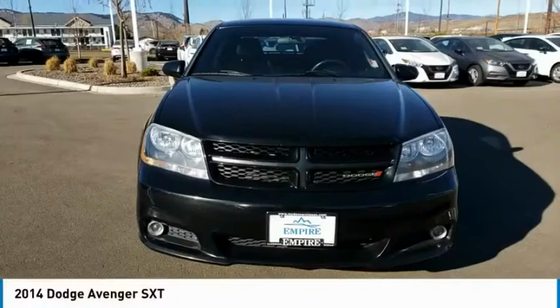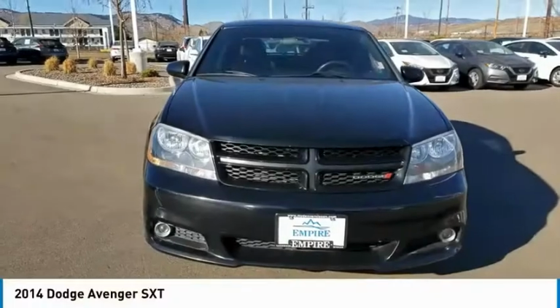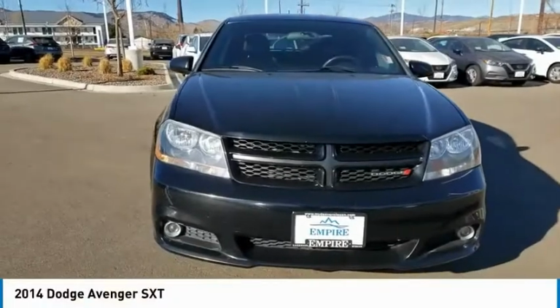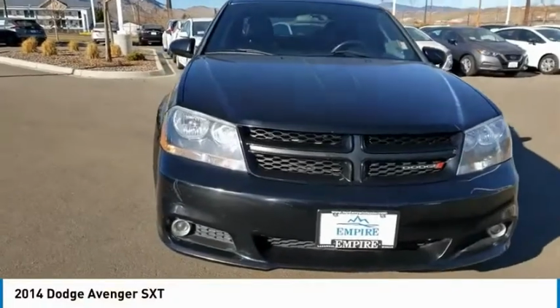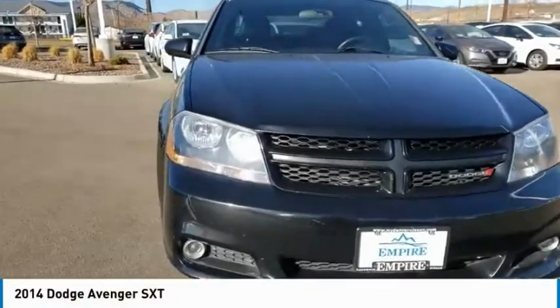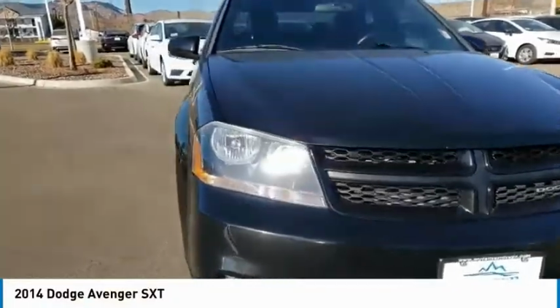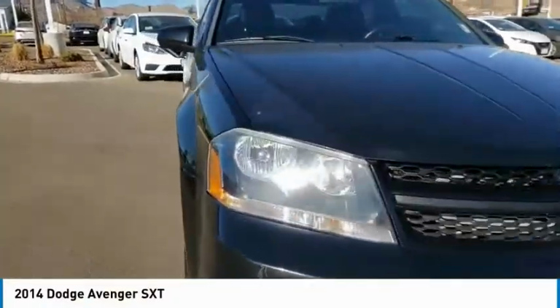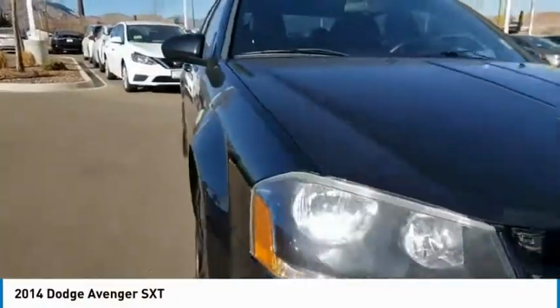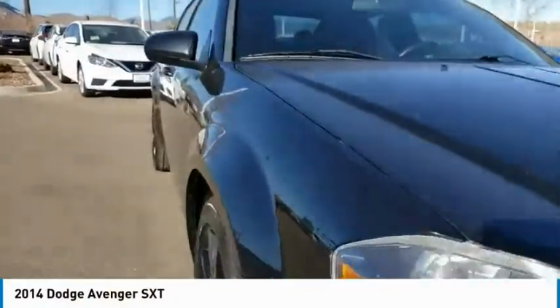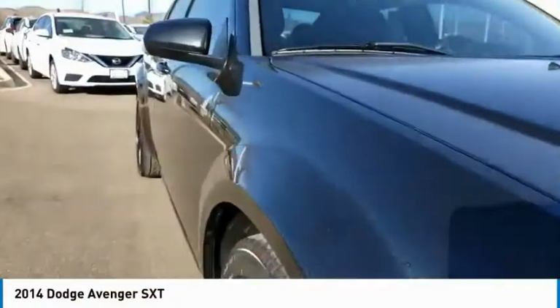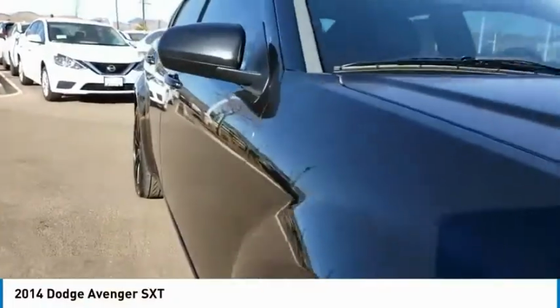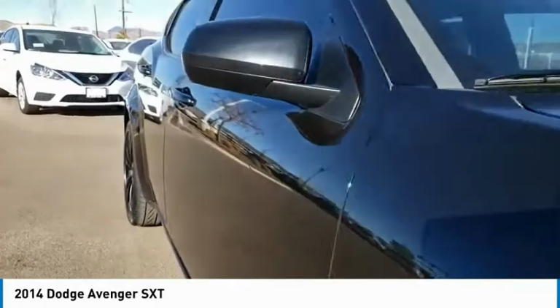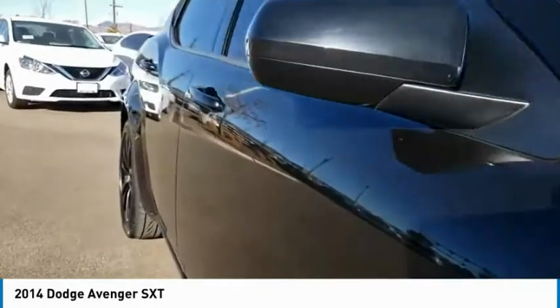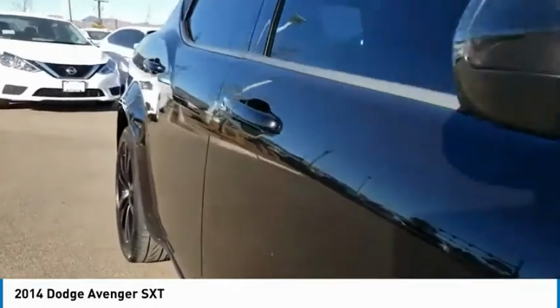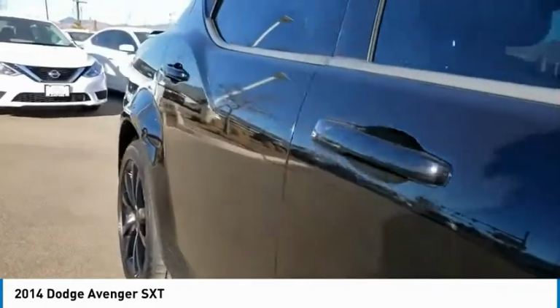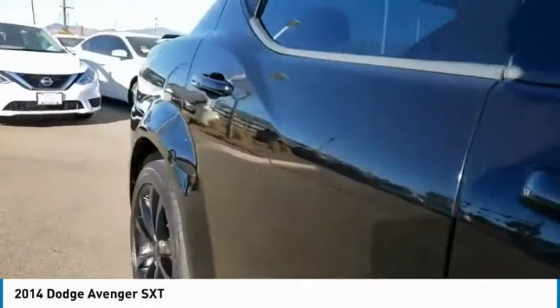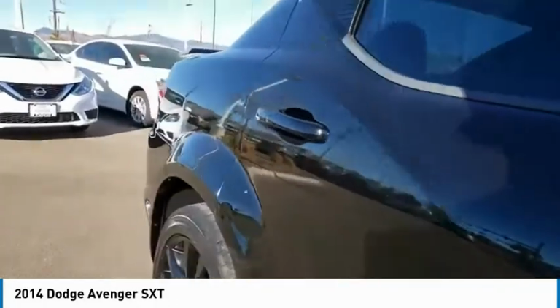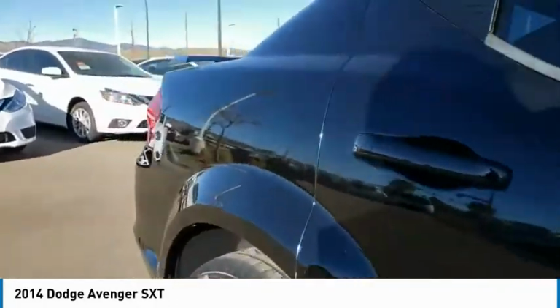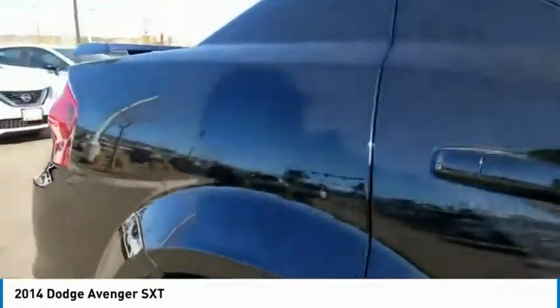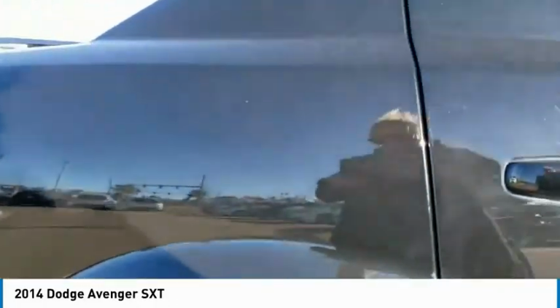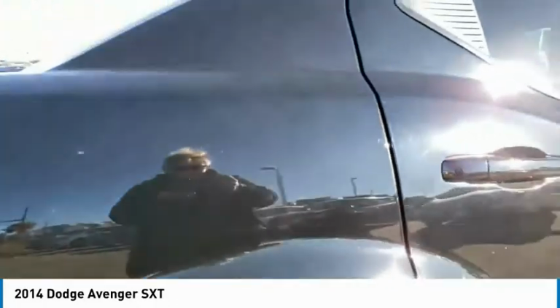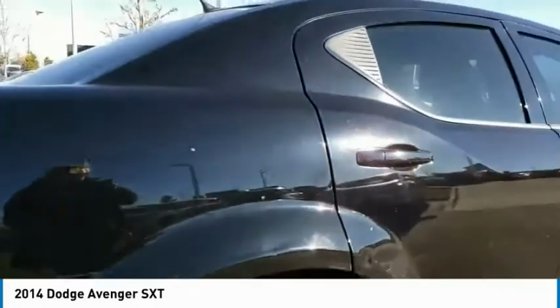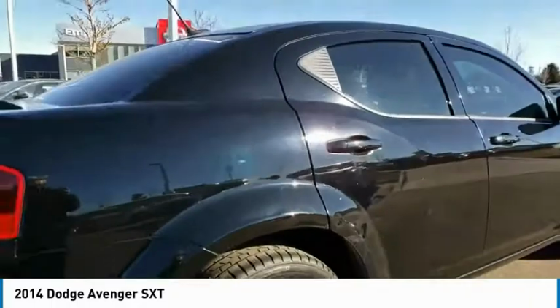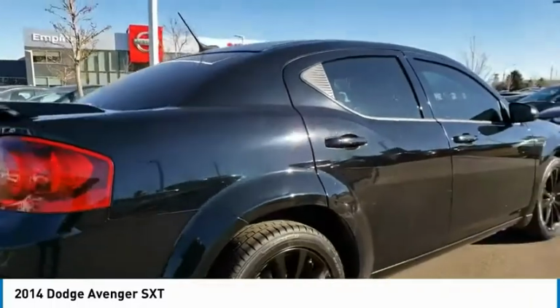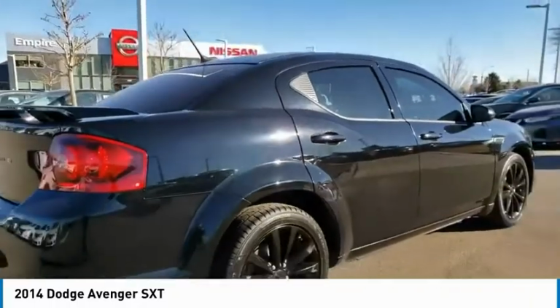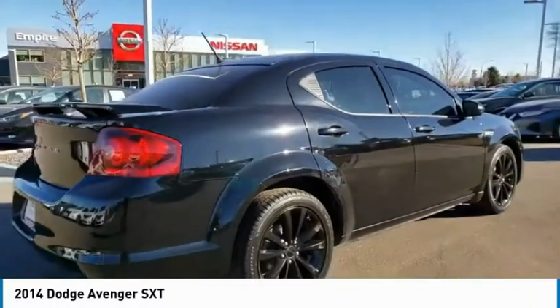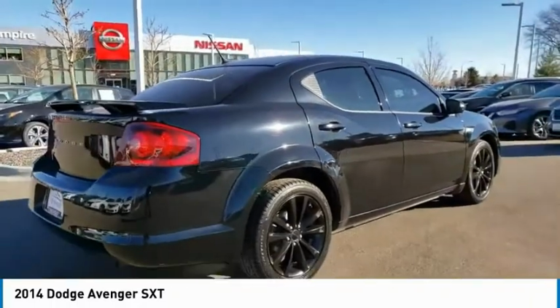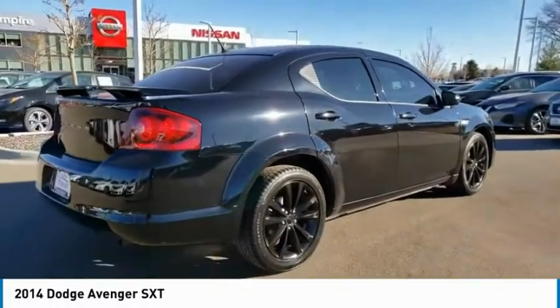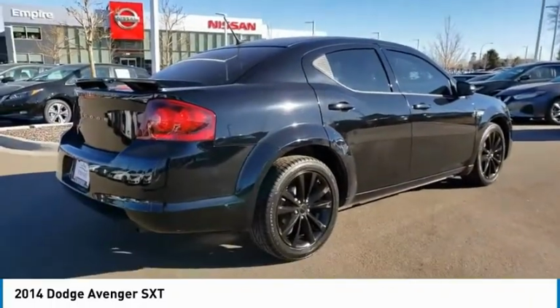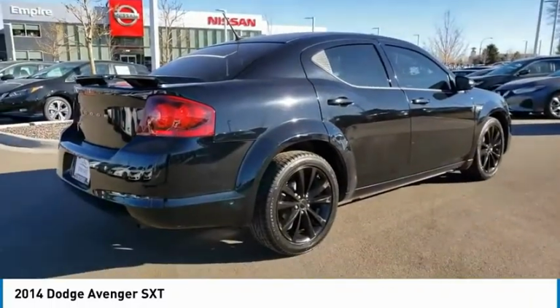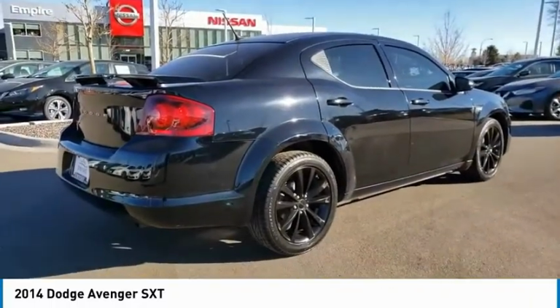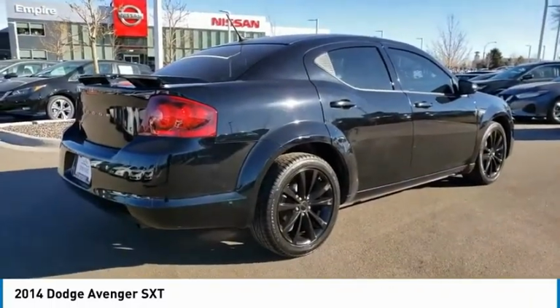We are pleased to show you the 2014 Avenger. The Avenger combines strength with fuel efficiency to ensure that its sporty looks do not deceive. Electronic stability control is designed to help you maintain control during inclement driving conditions.